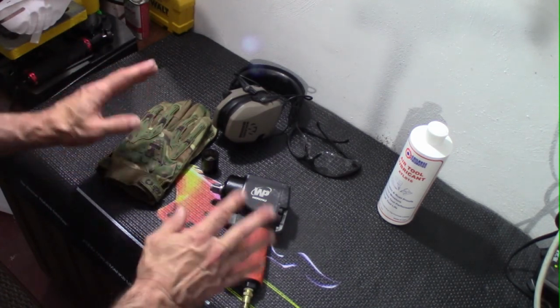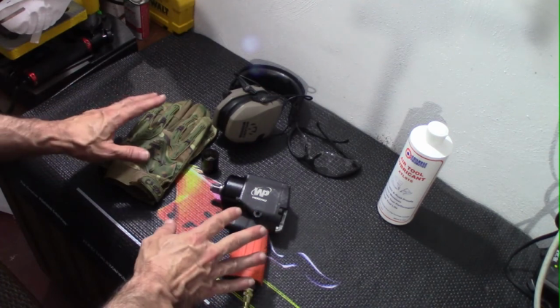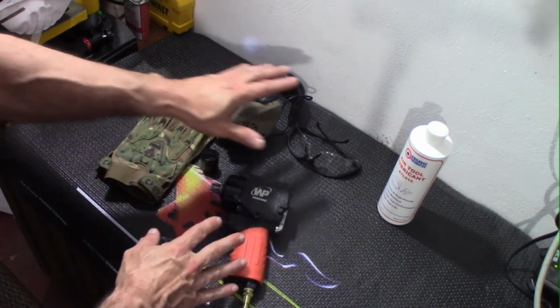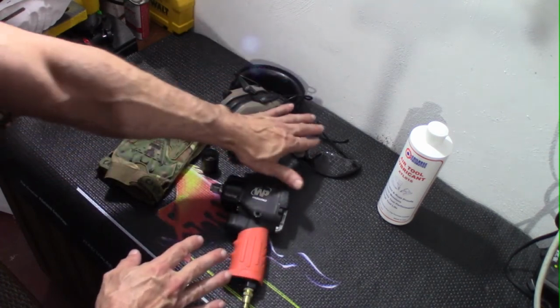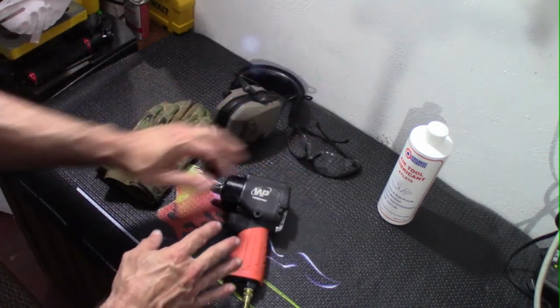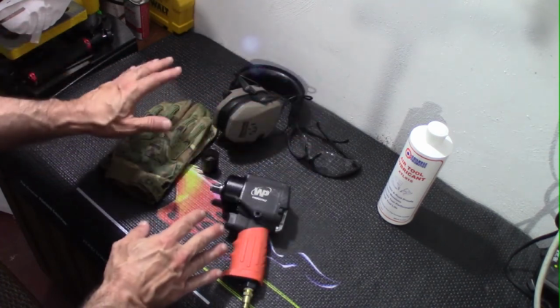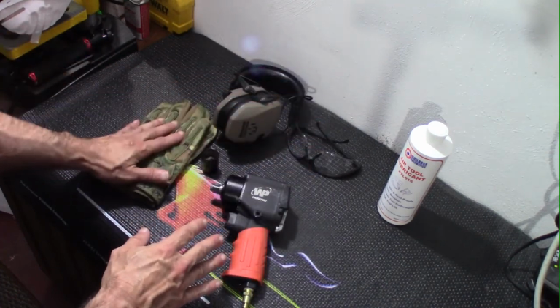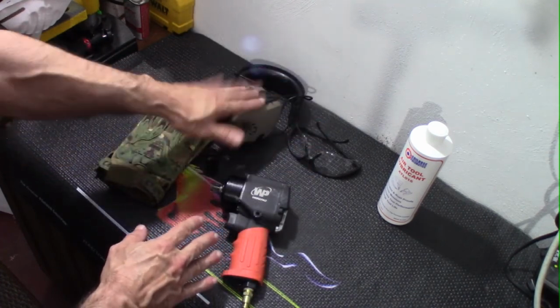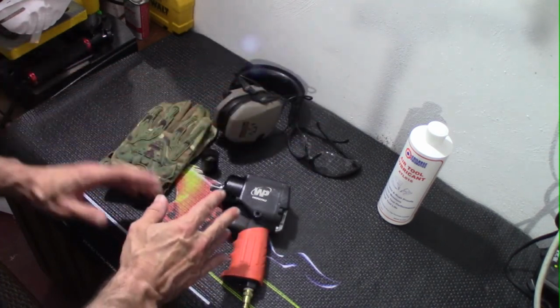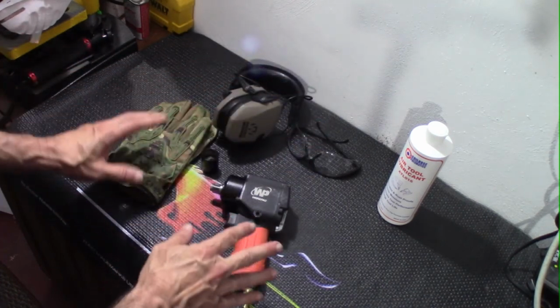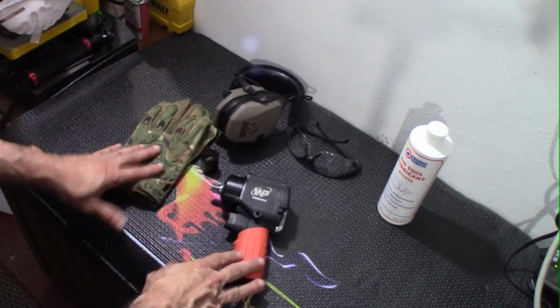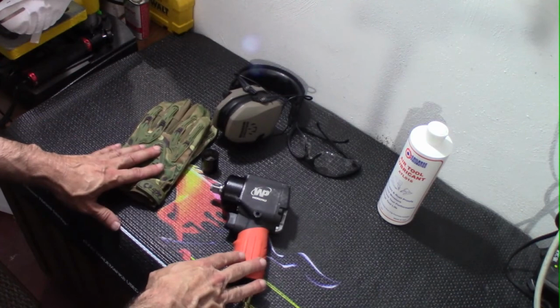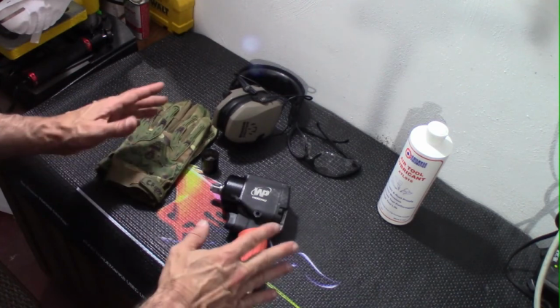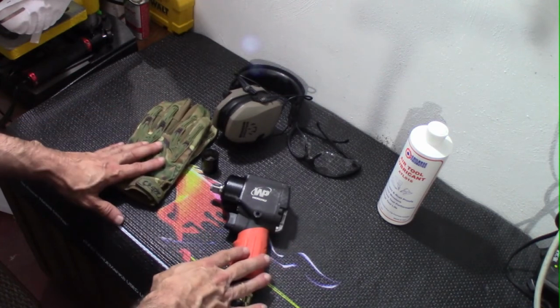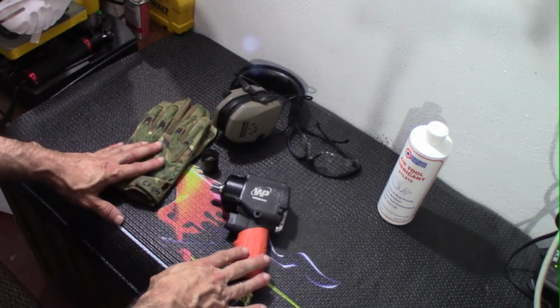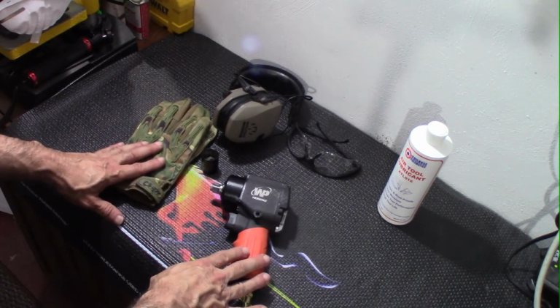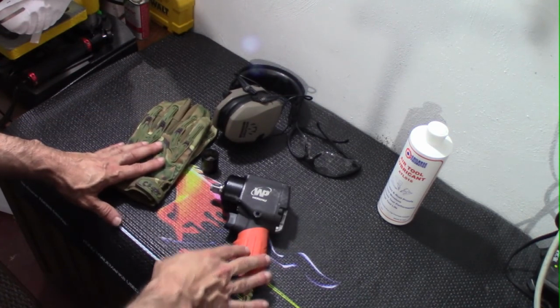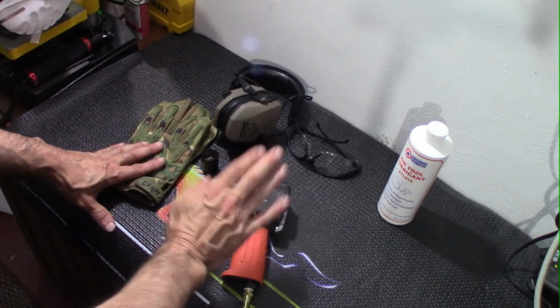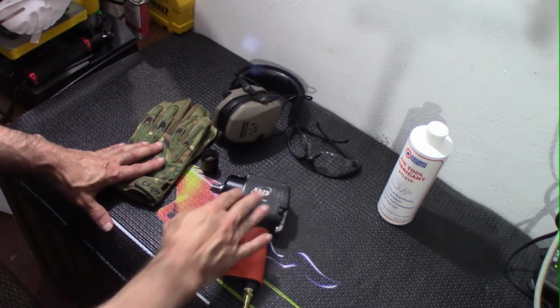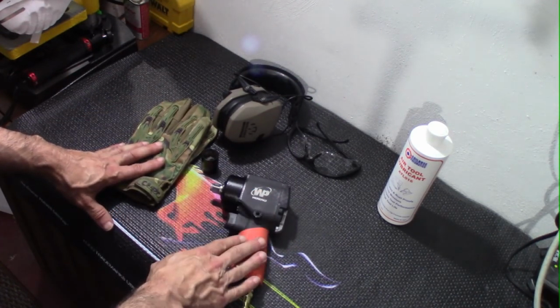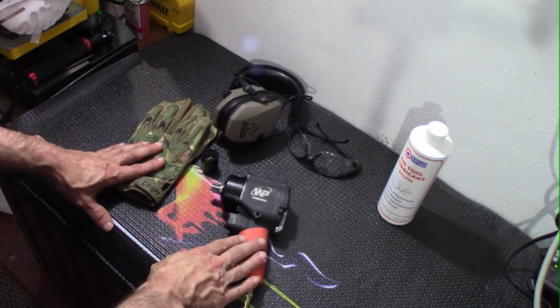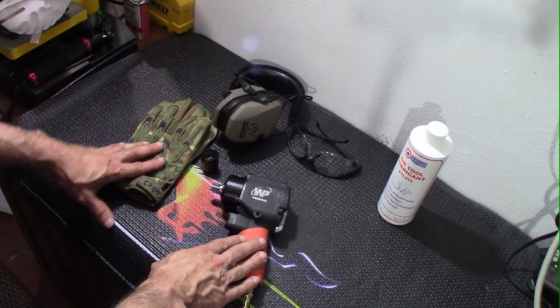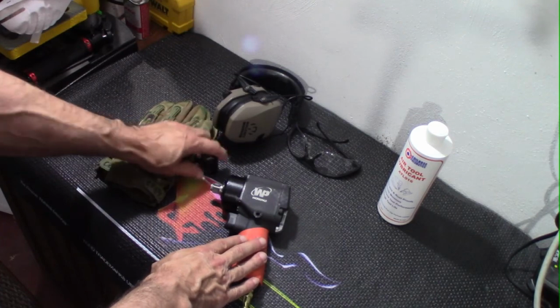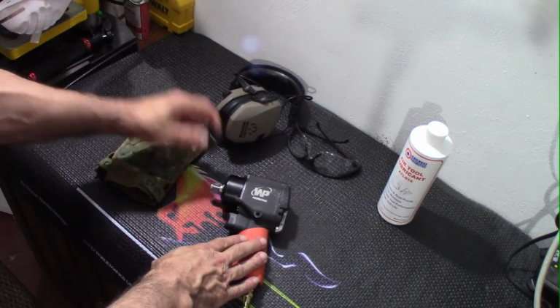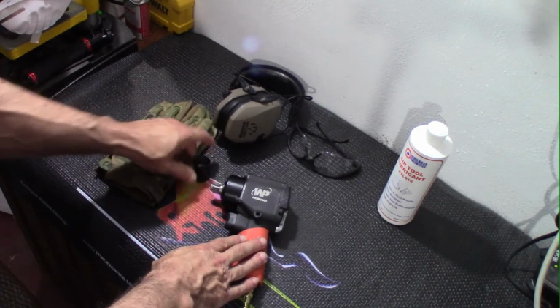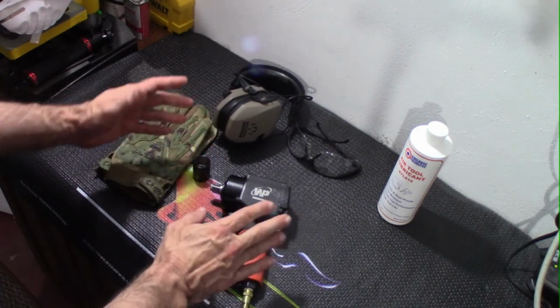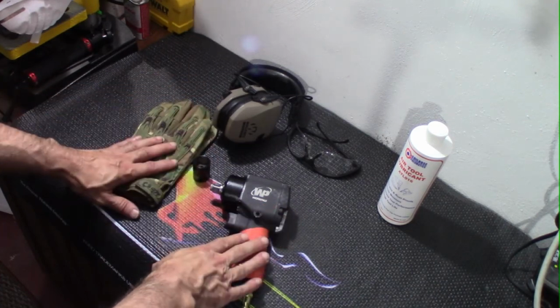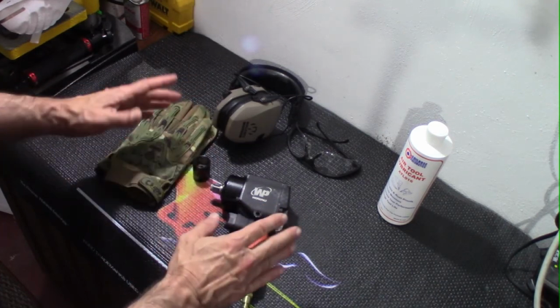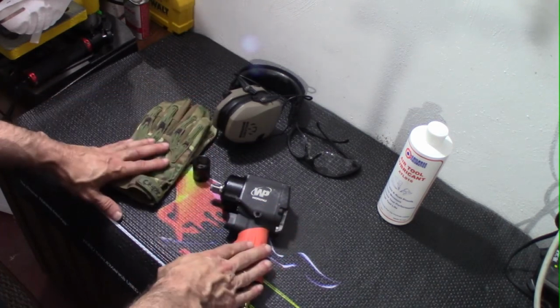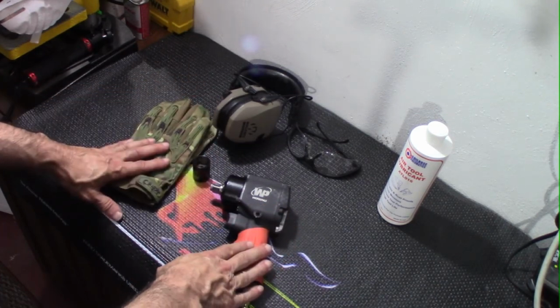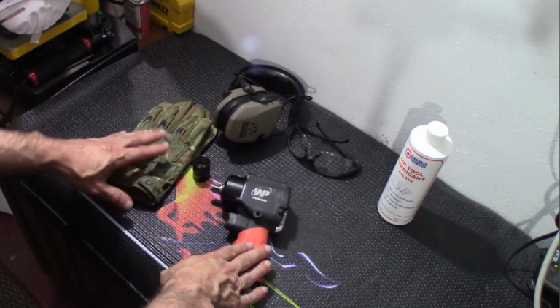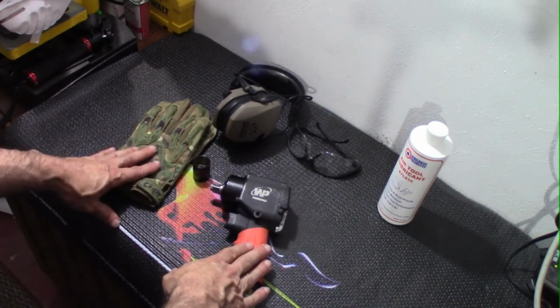Since we're pretty much beginners here, really make sure you do have eye, hand, and hearing protection when working with power tools like this. Because if this lets loose, or something flies off or breaks, you want to protect yourself the best possible.